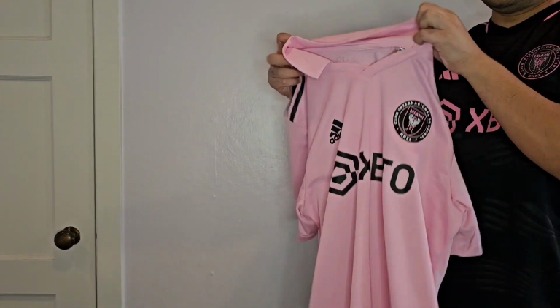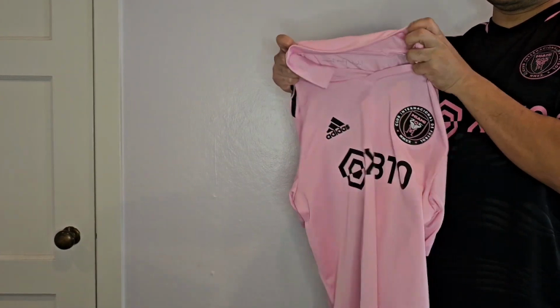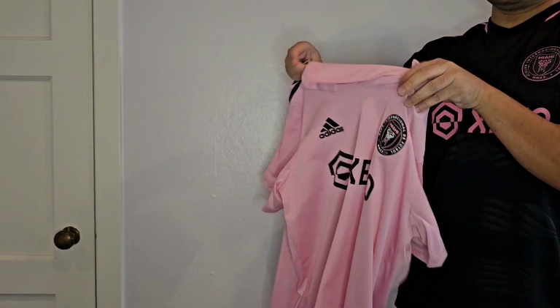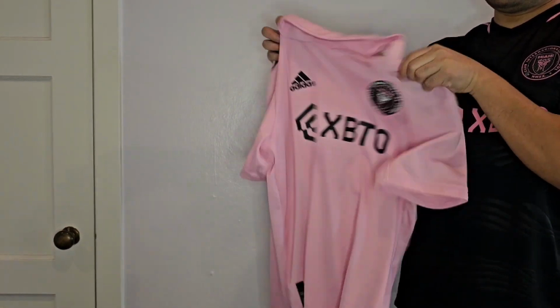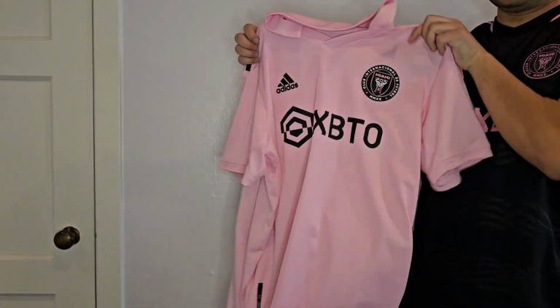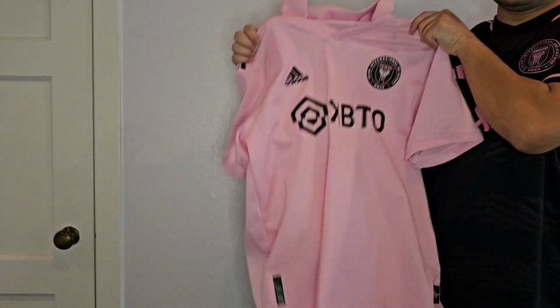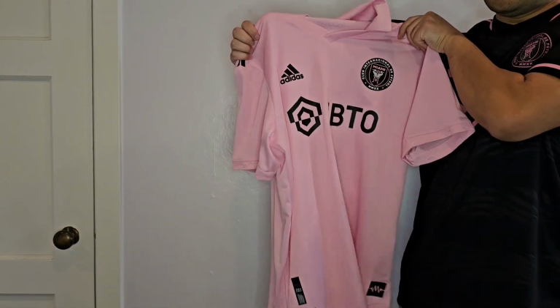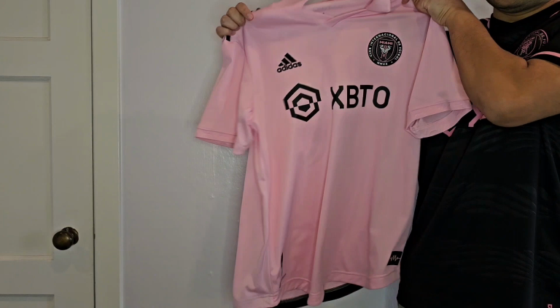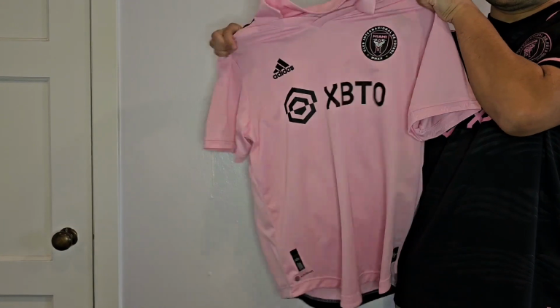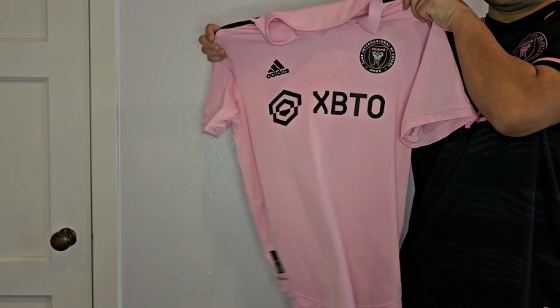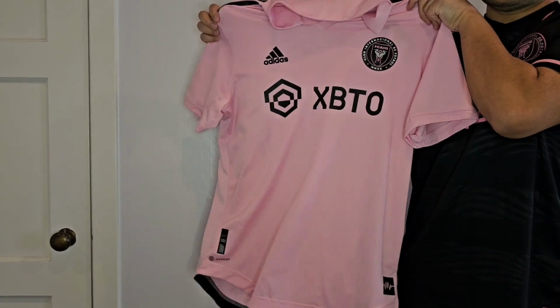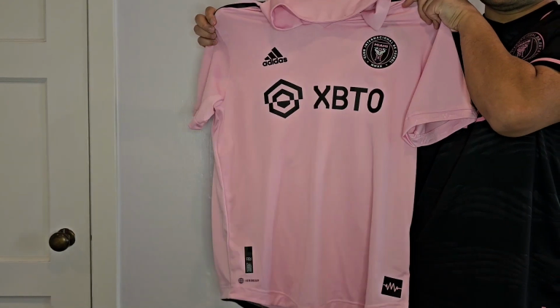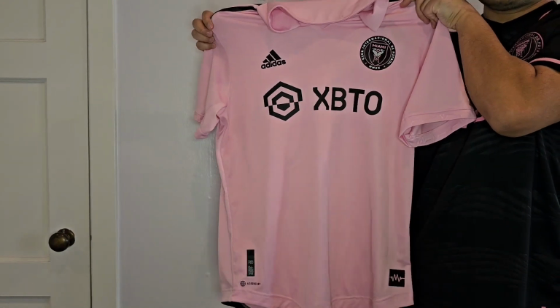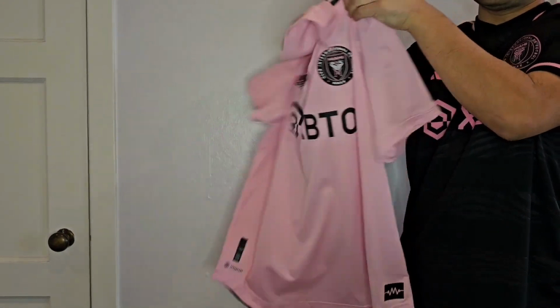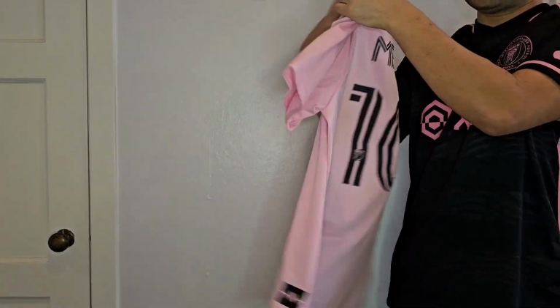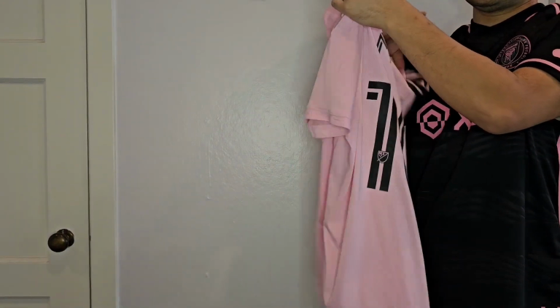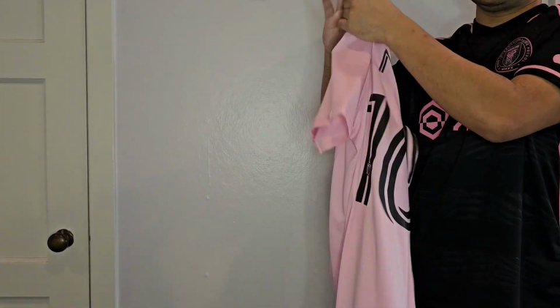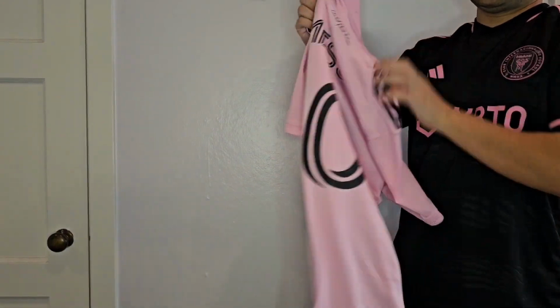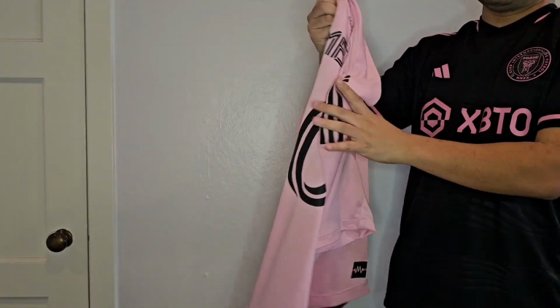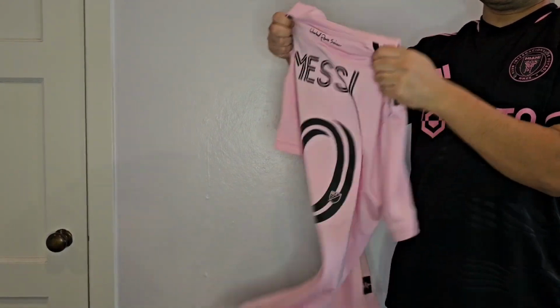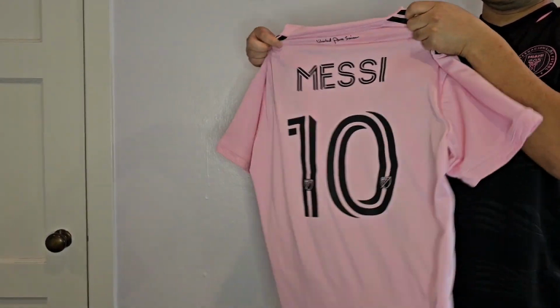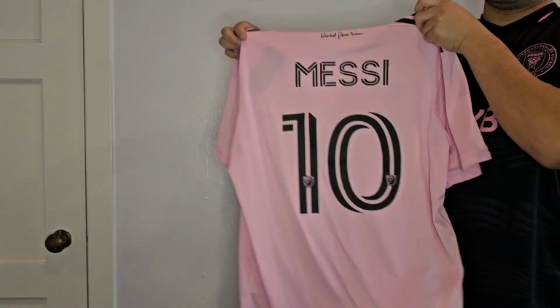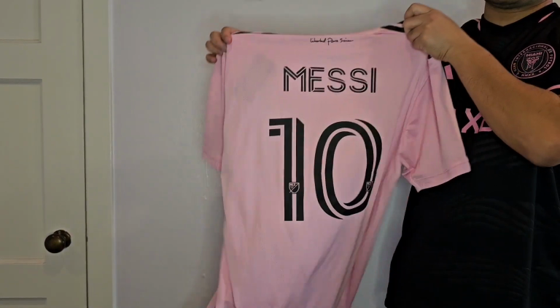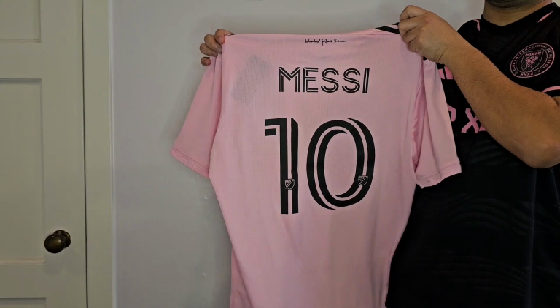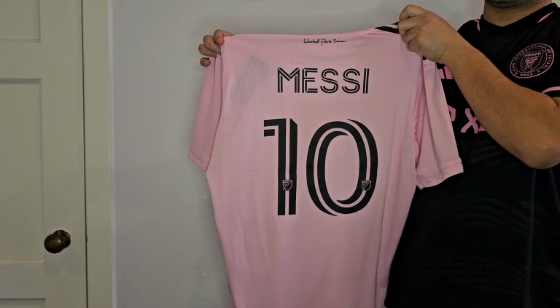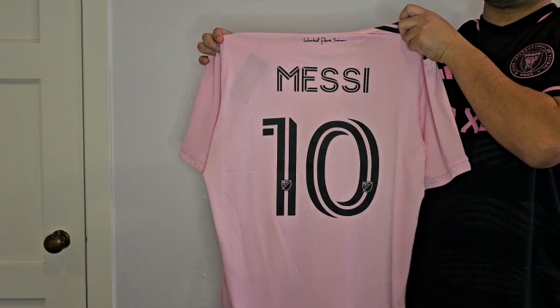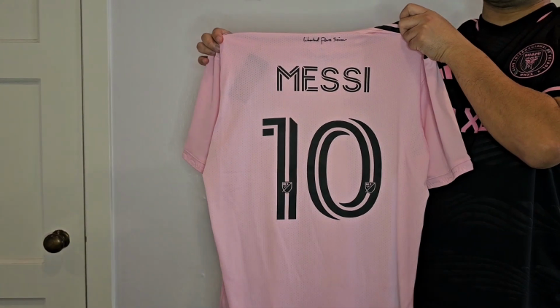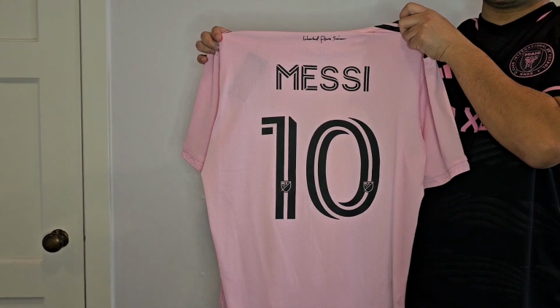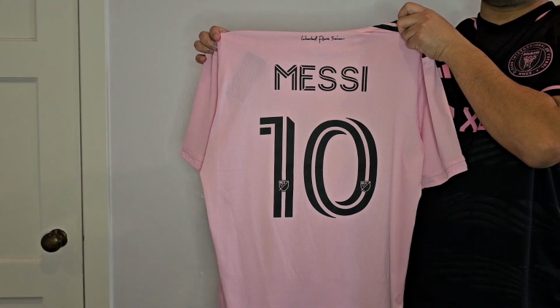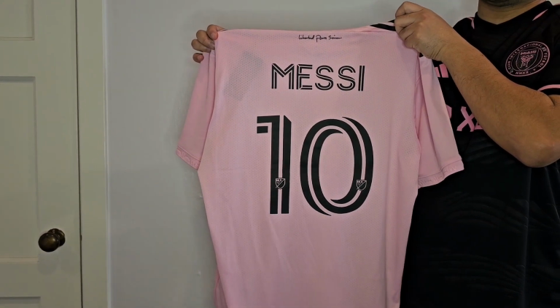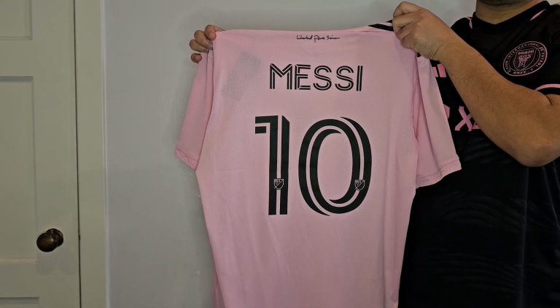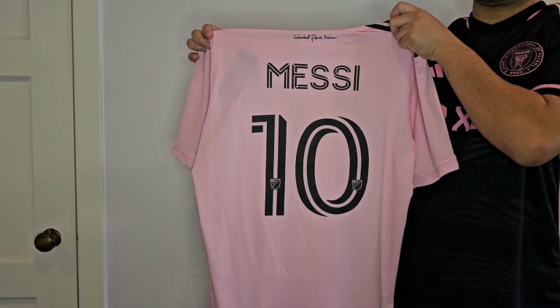Here's the front of the jersey — authentic from Adidas. Here's the back of the jersey. Let me put the jersey on a hanger and I'll talk more about it.